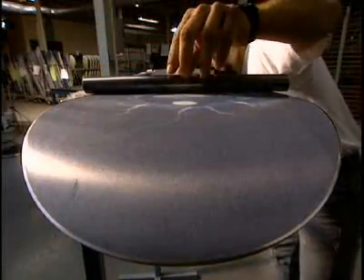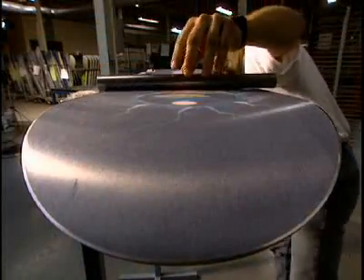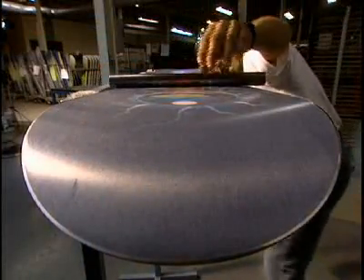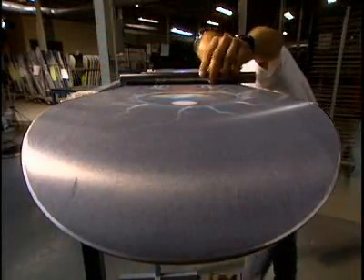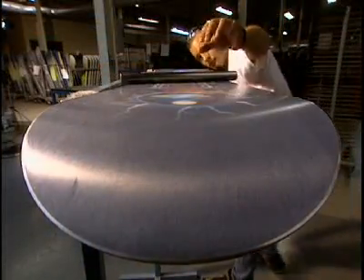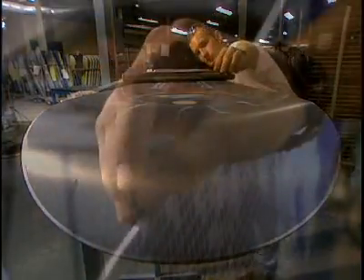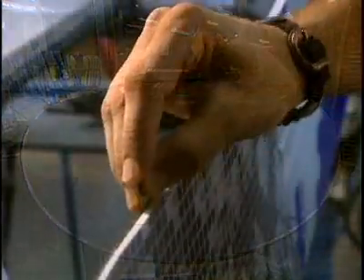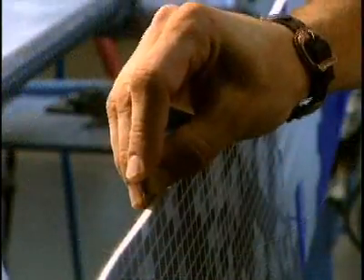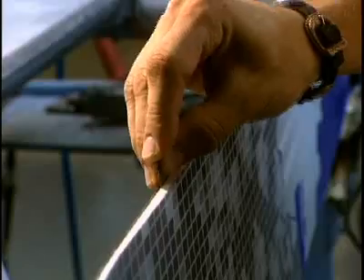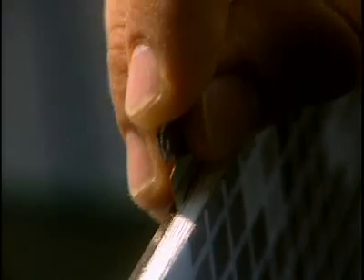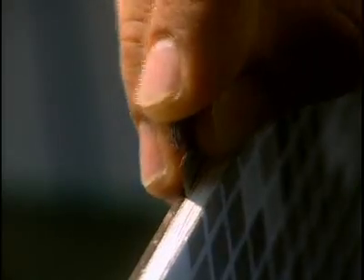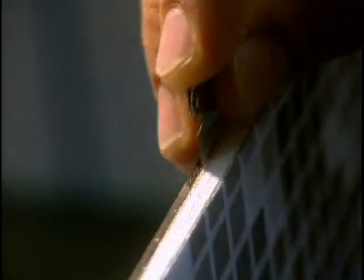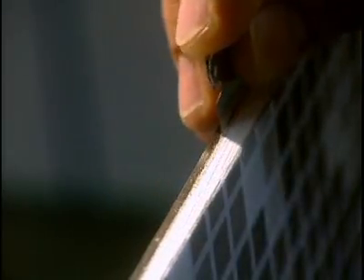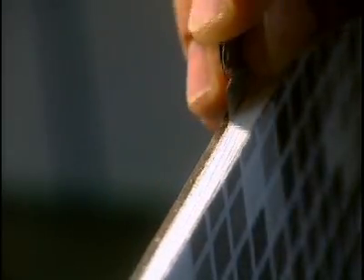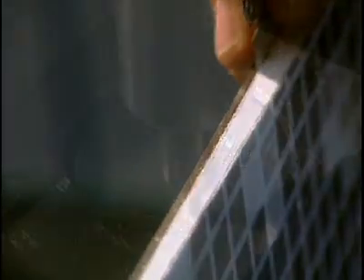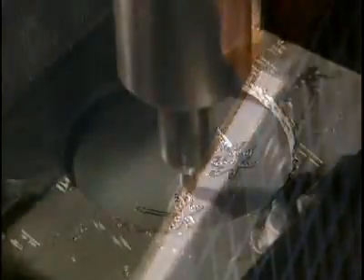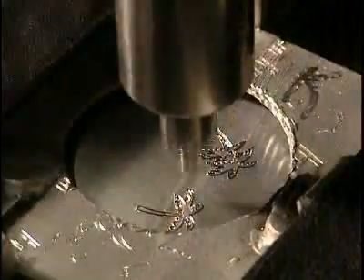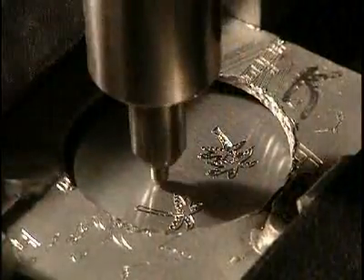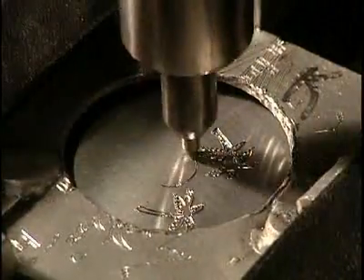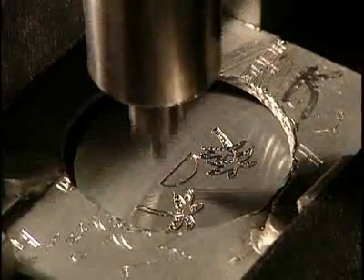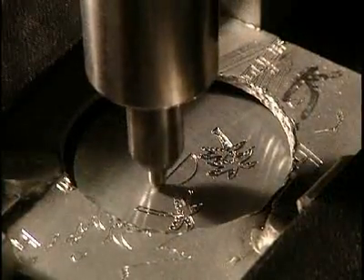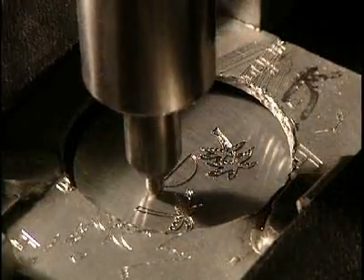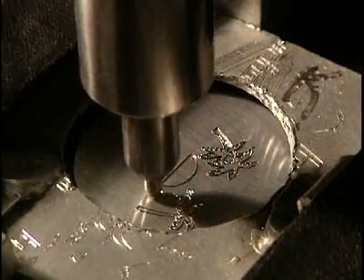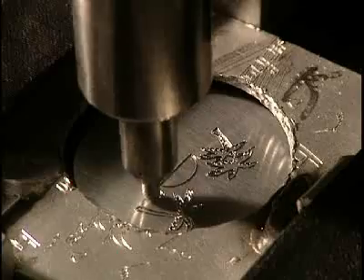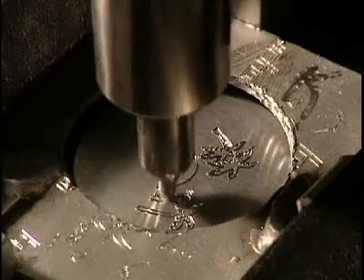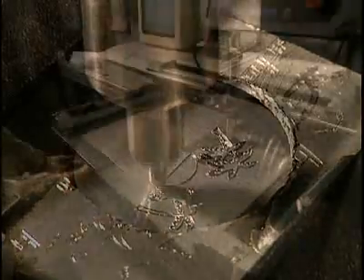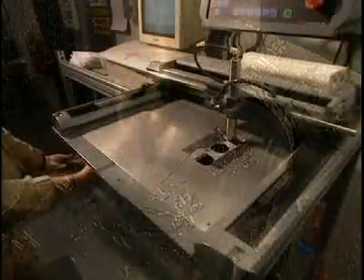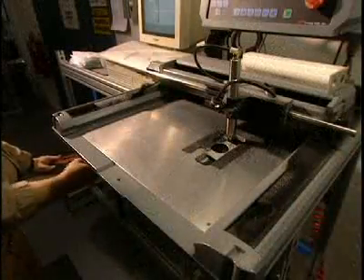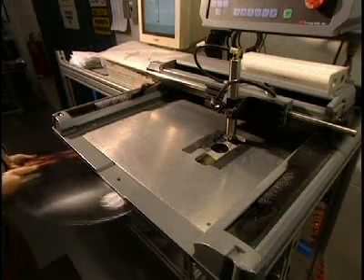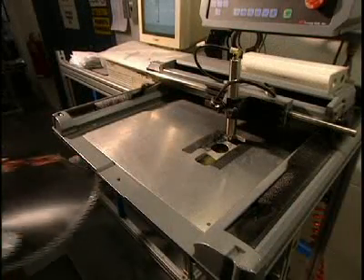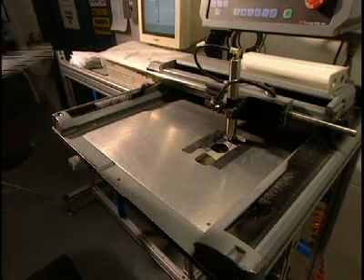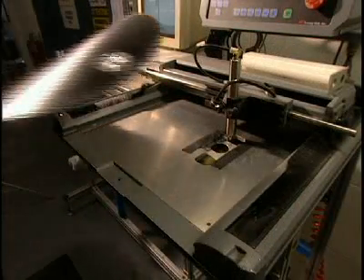The board is checked to see that it's perfectly flat, and a razor blade verifies that the different coats are well adhered to one another. Certain boards get an engraved aluminum insert — a luxury touch.